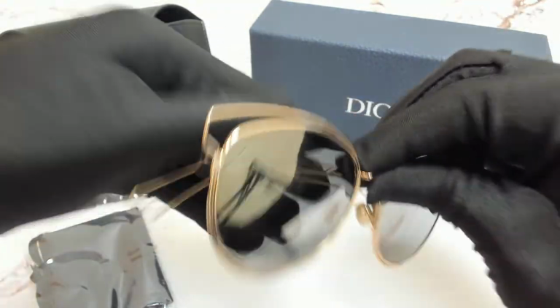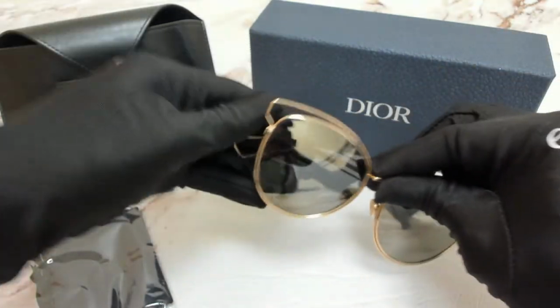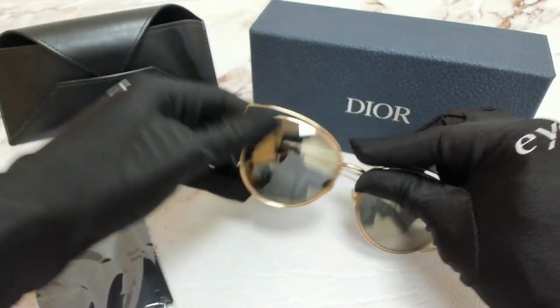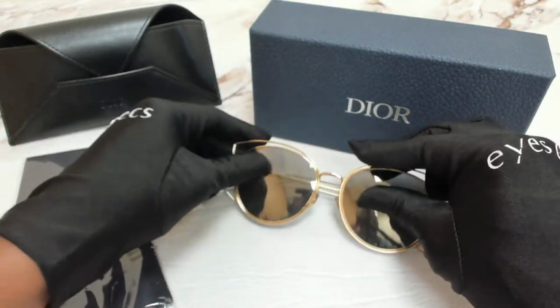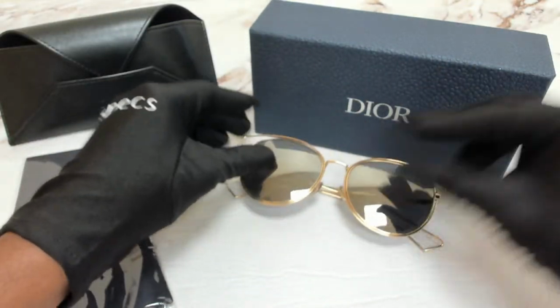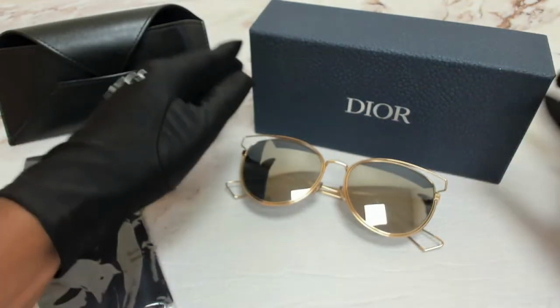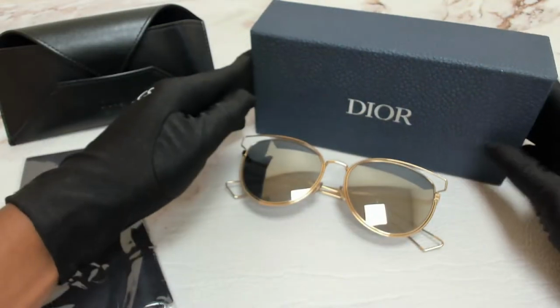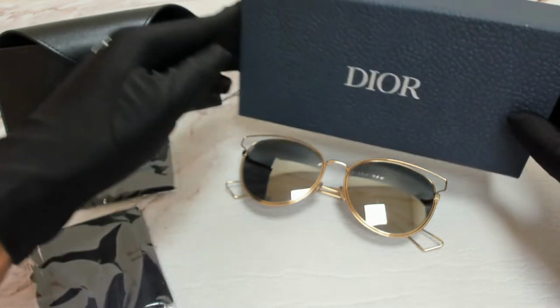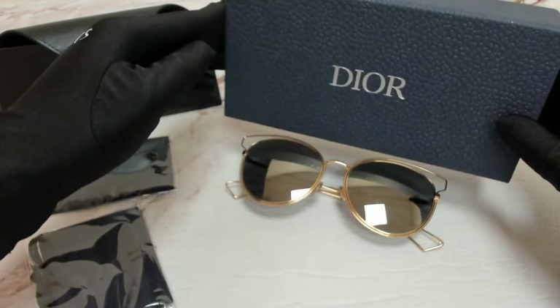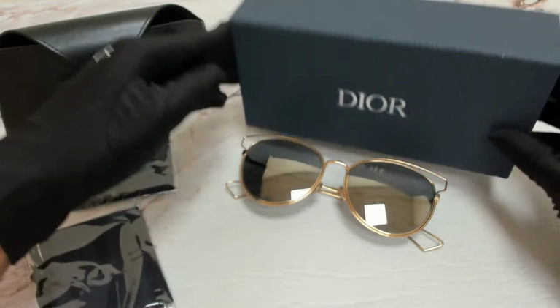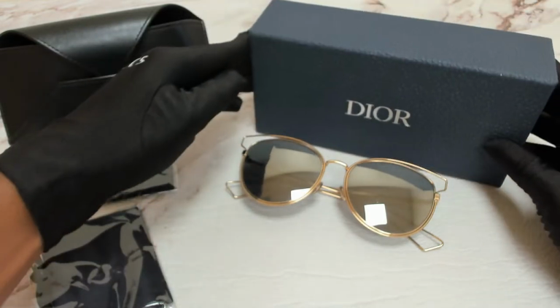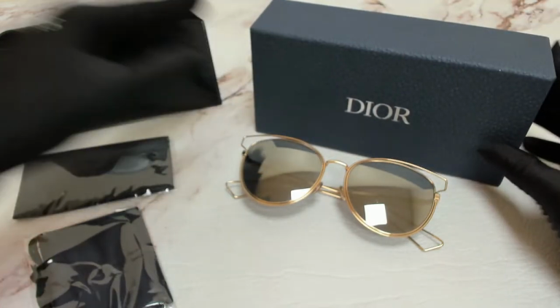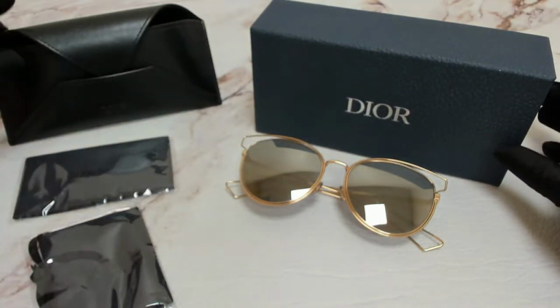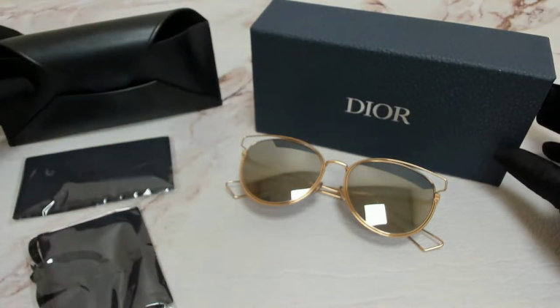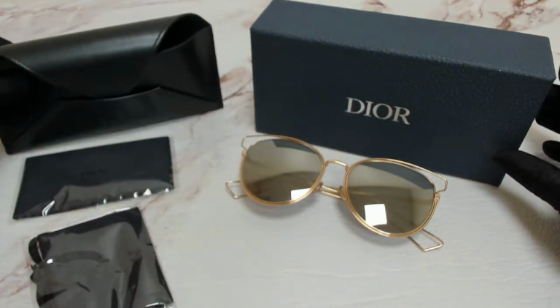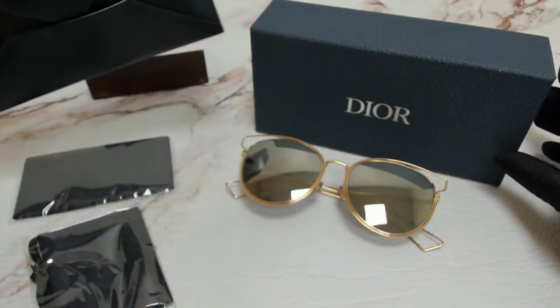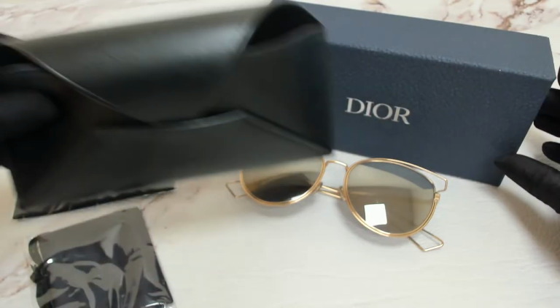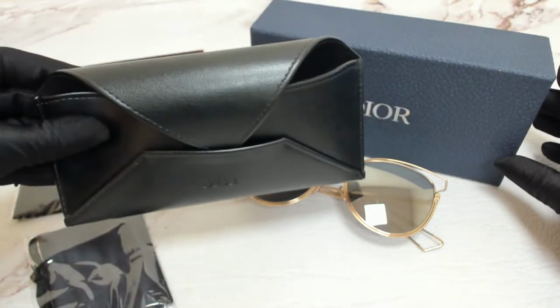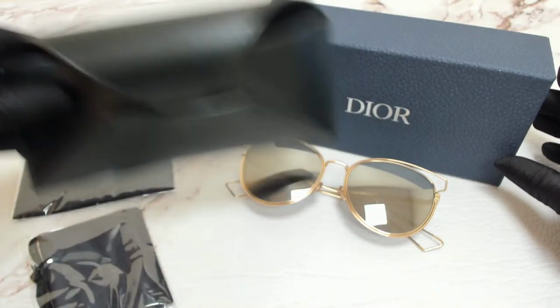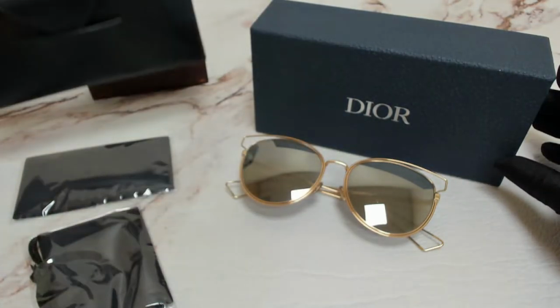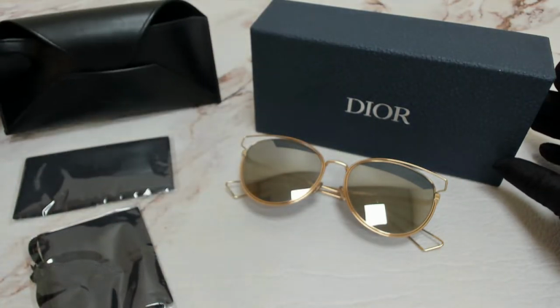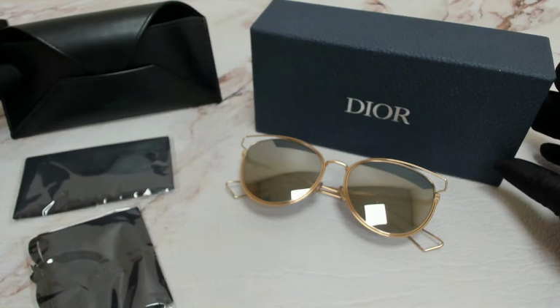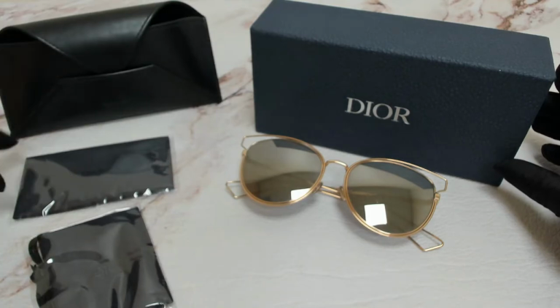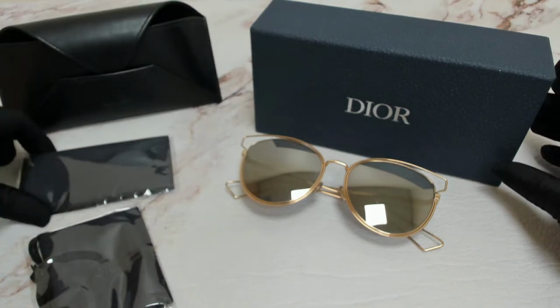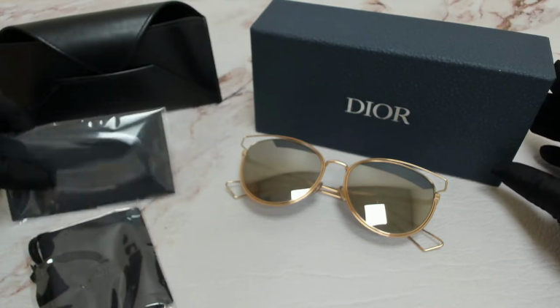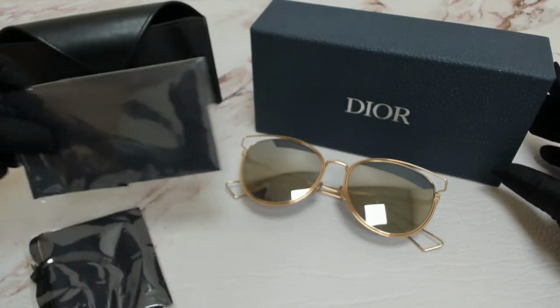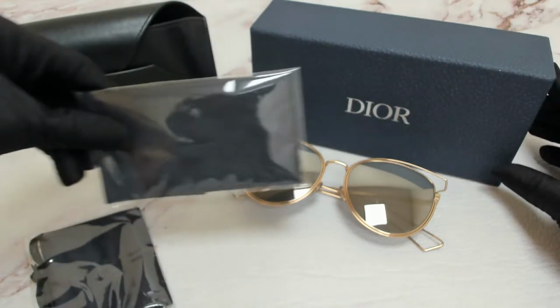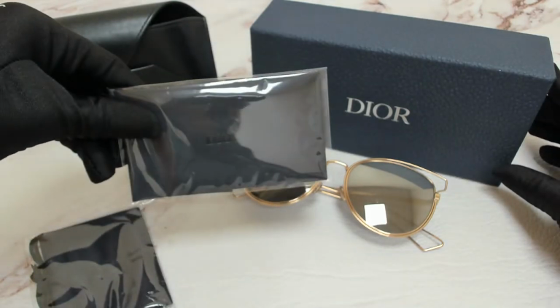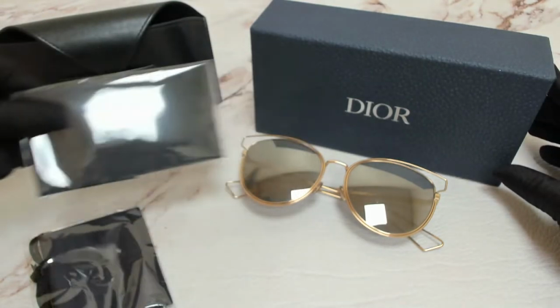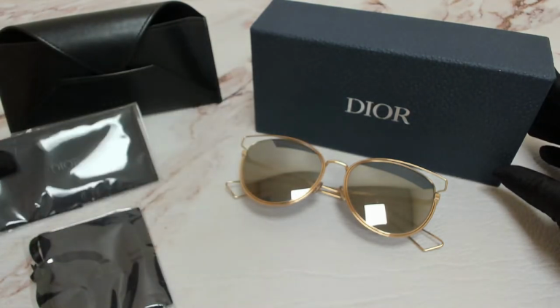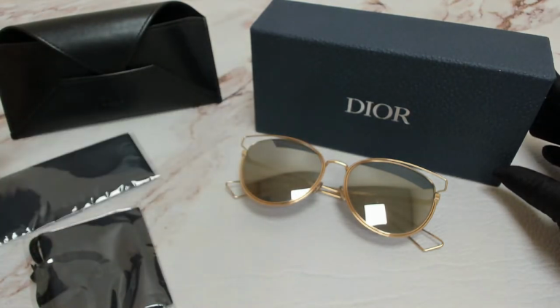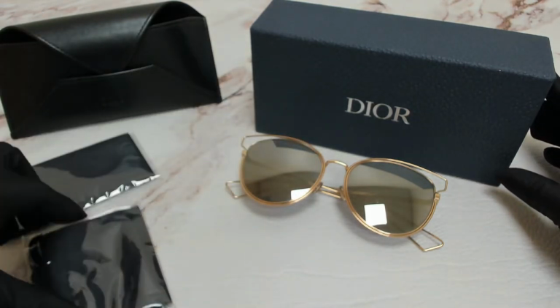The glasses come with a box, a case which color and style may vary, a cleaning cloth, and a dust bag.